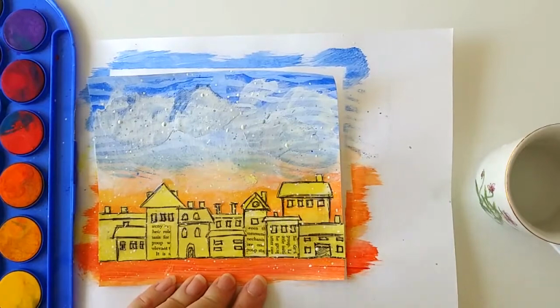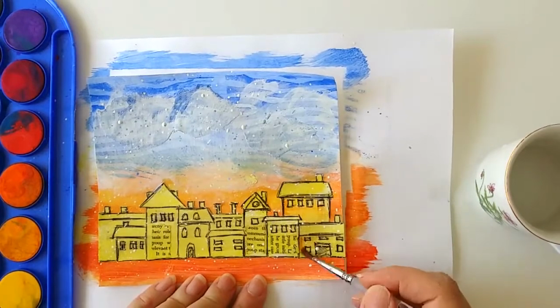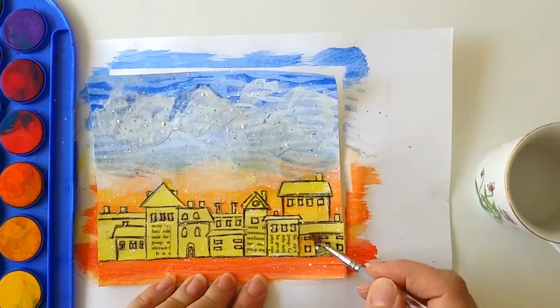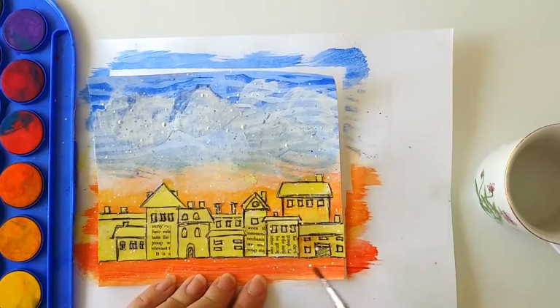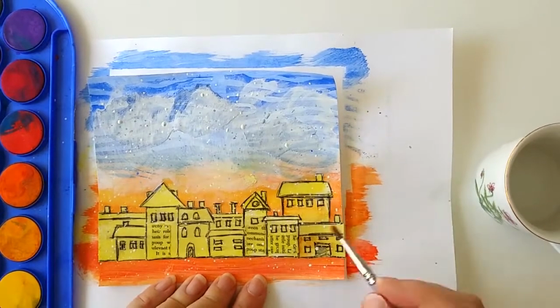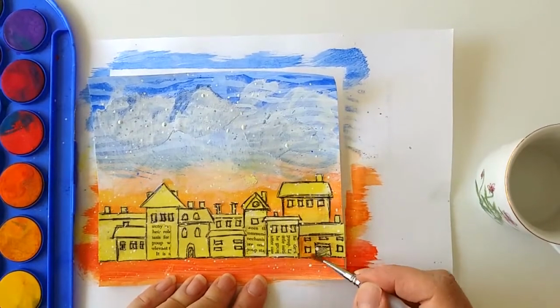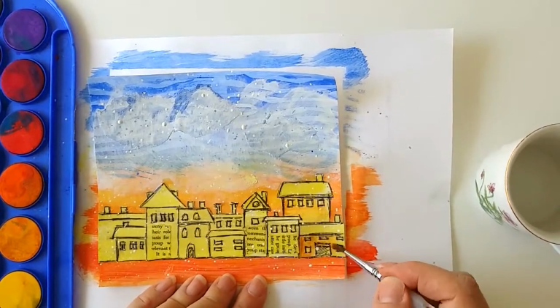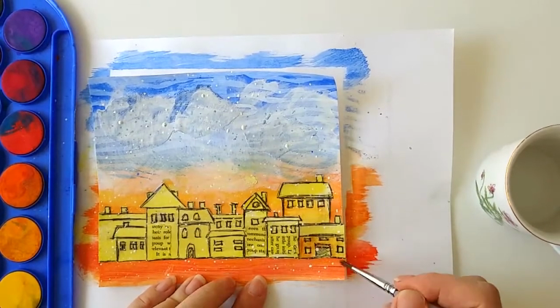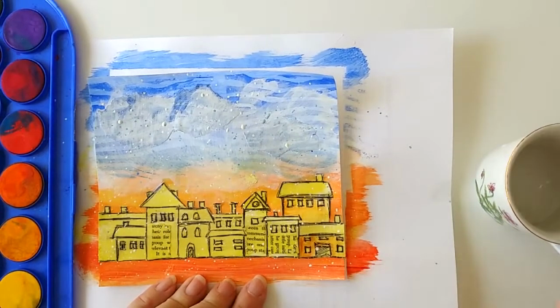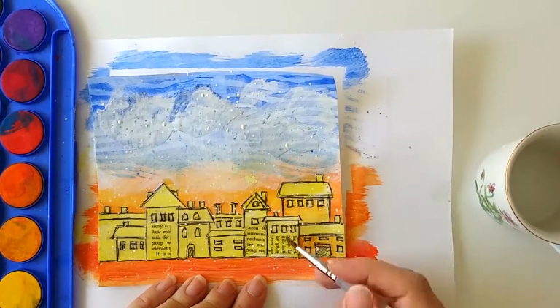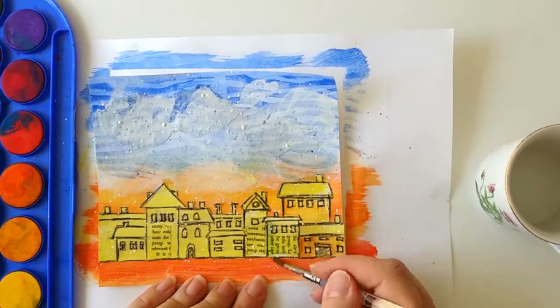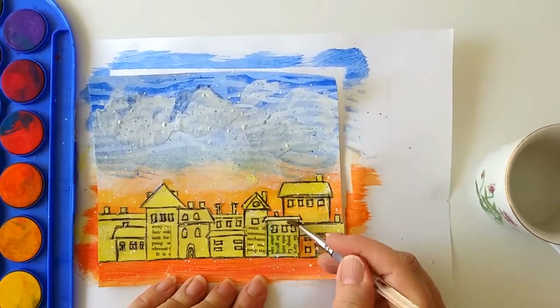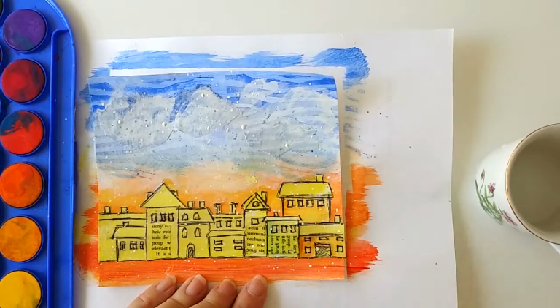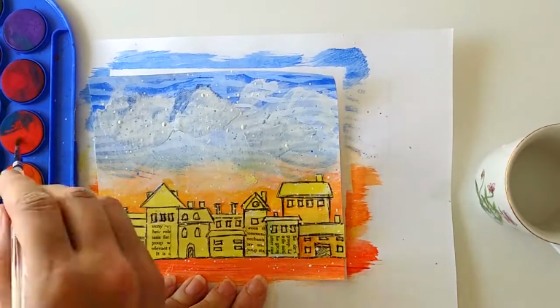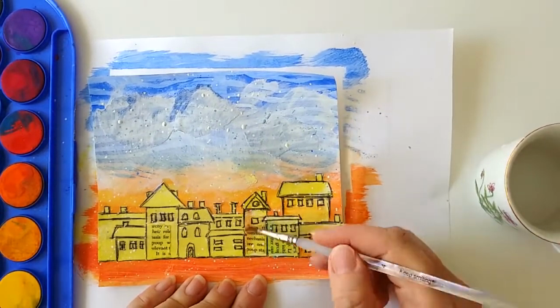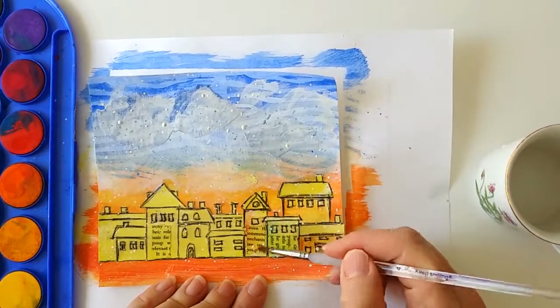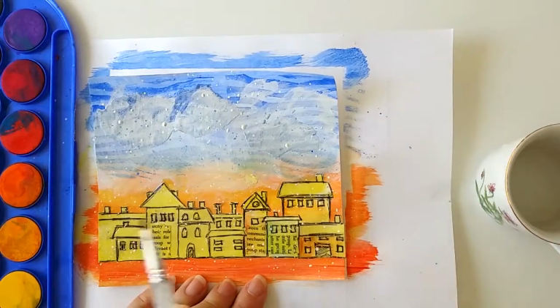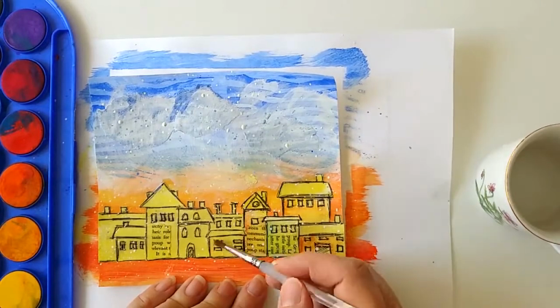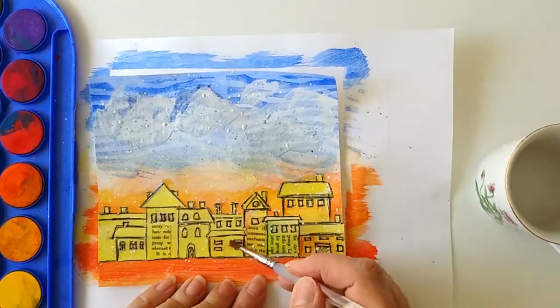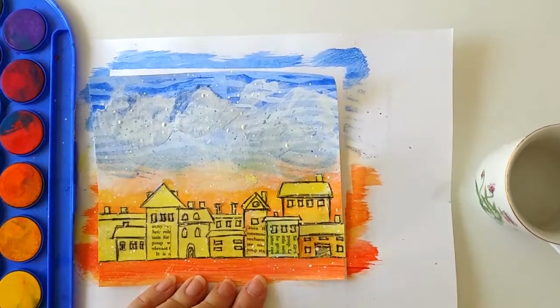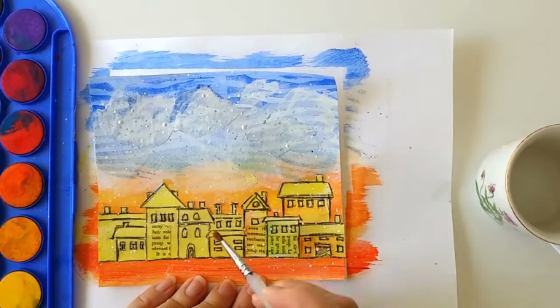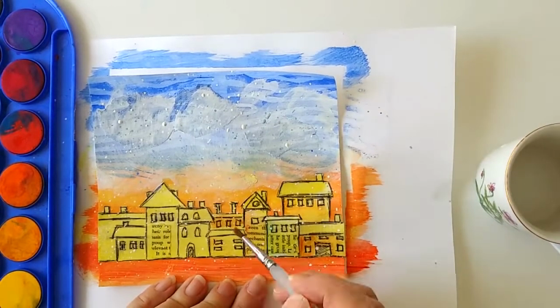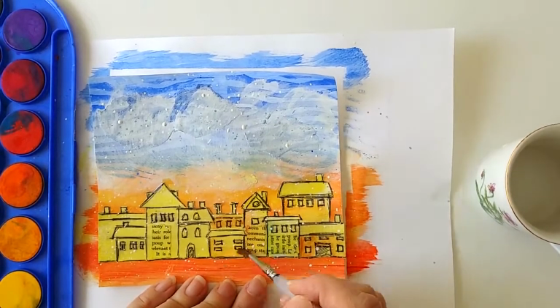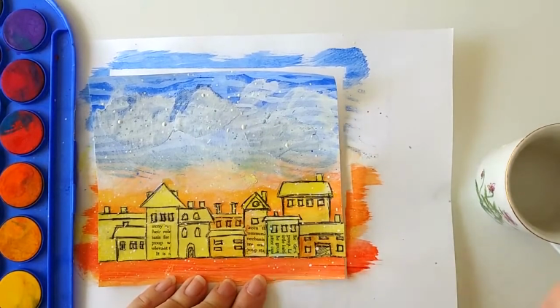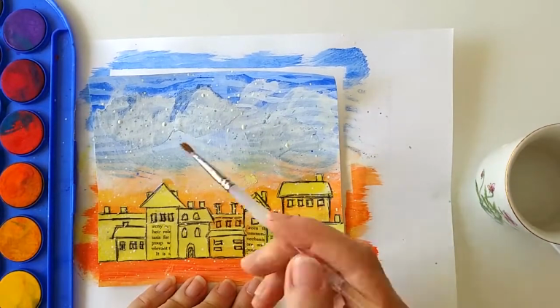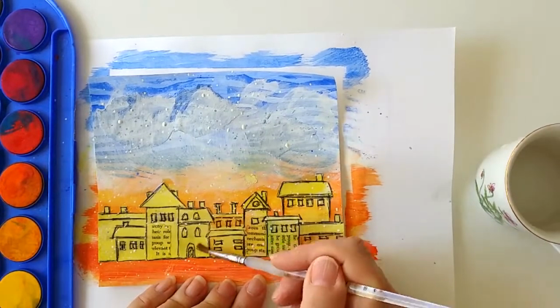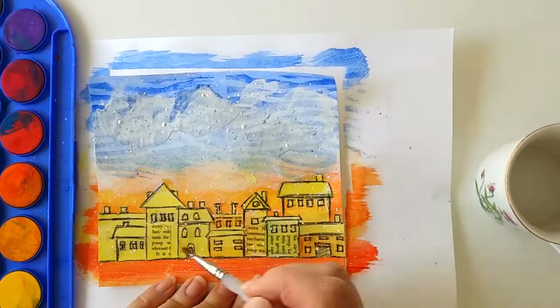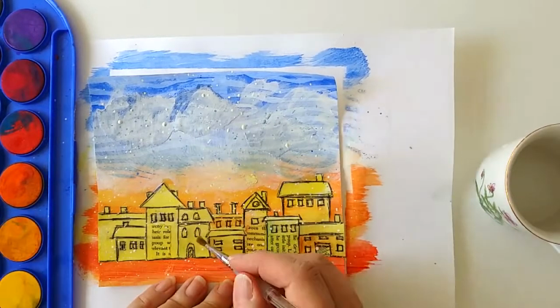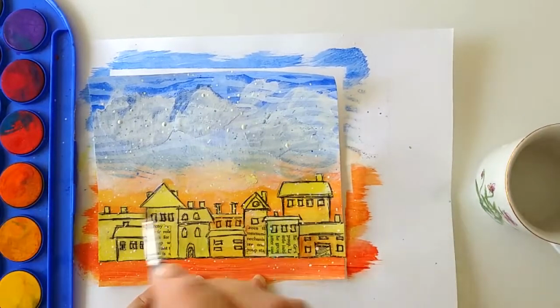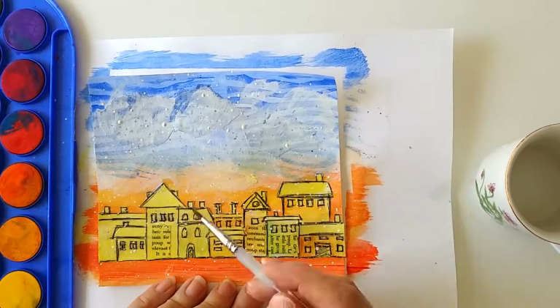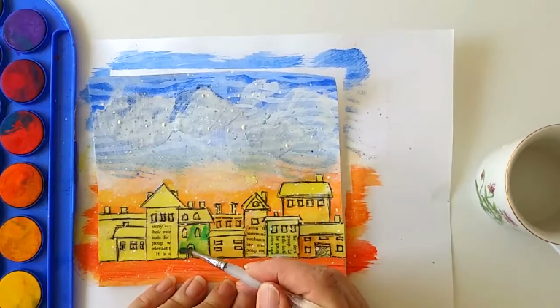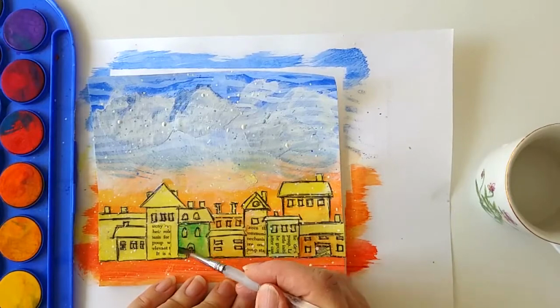I use watercolor, which is something that I like to do in my art journals quite often. I use very little color. I just want the houses to look slightly different from each other.